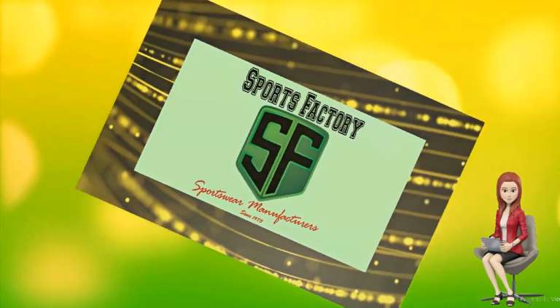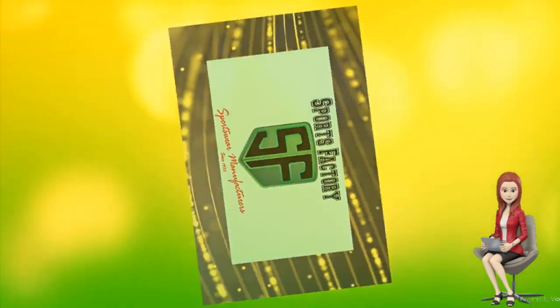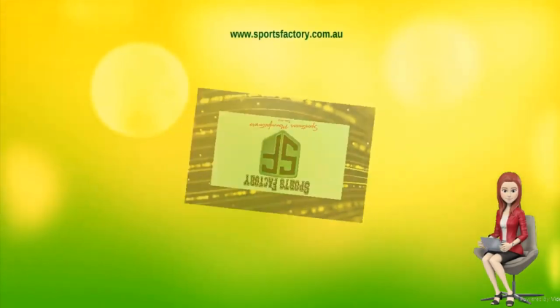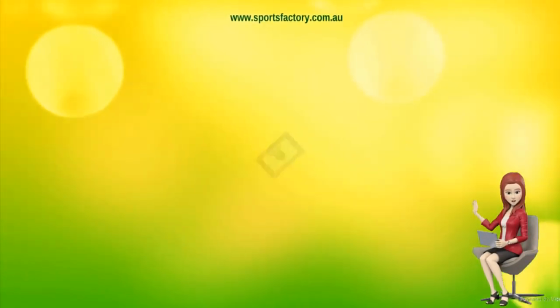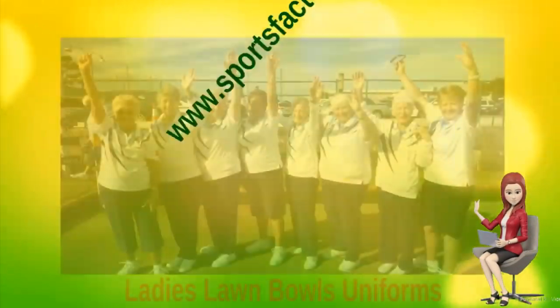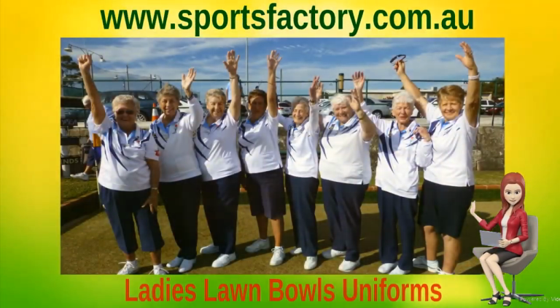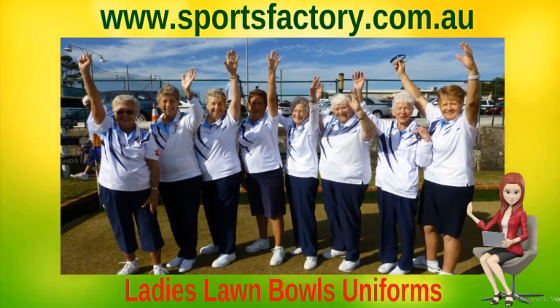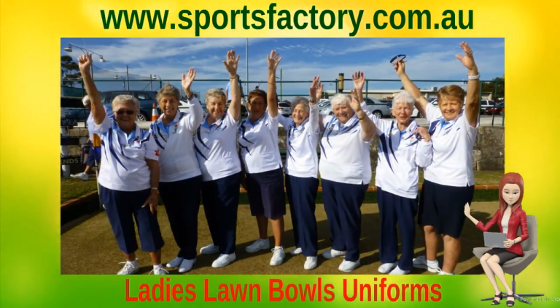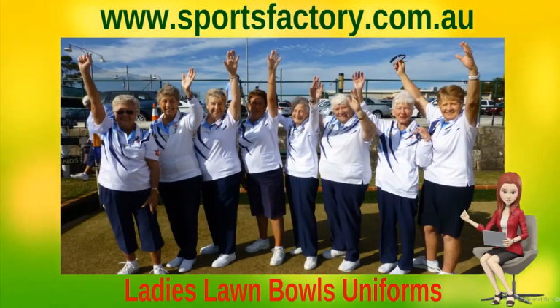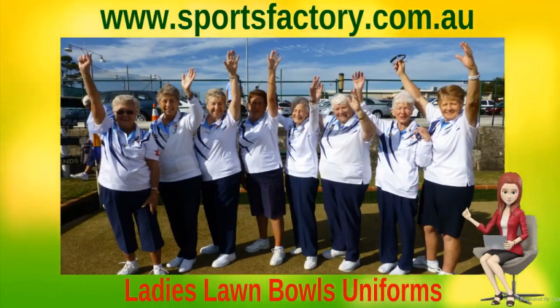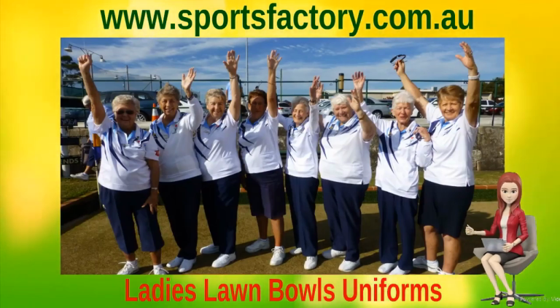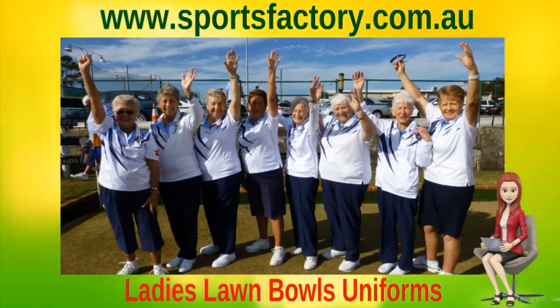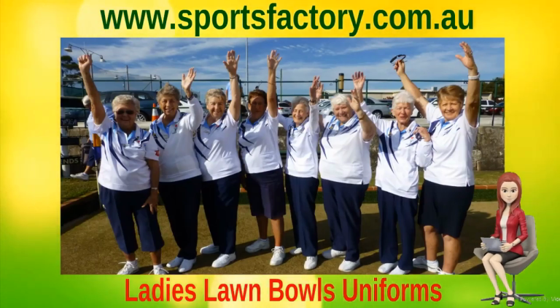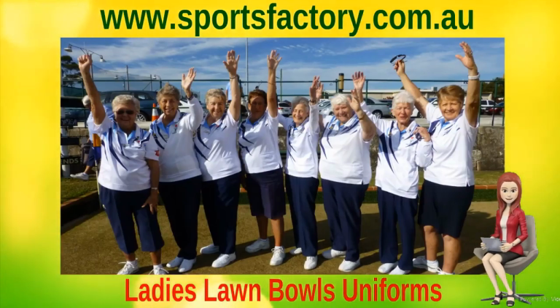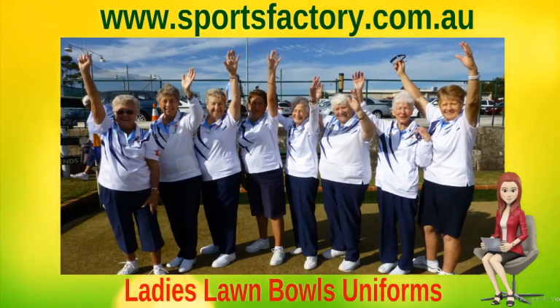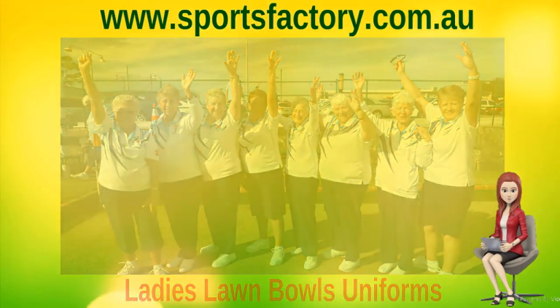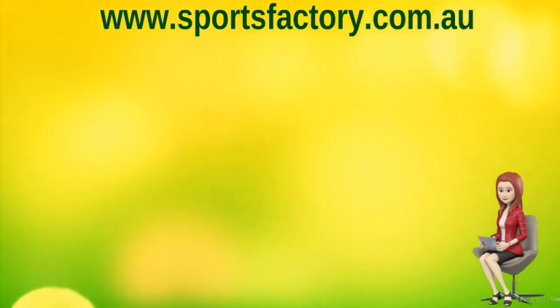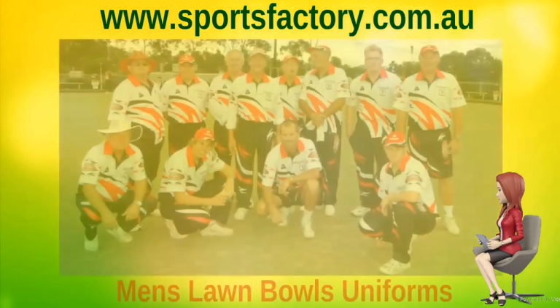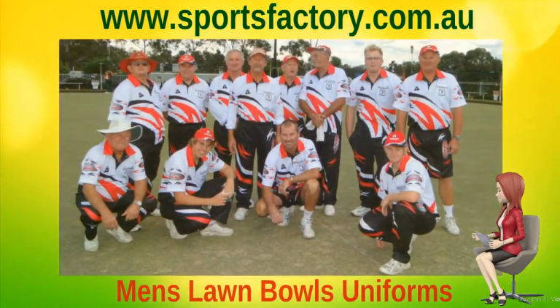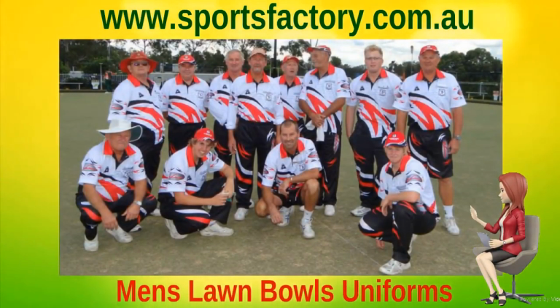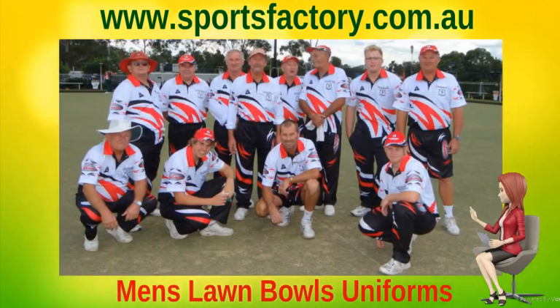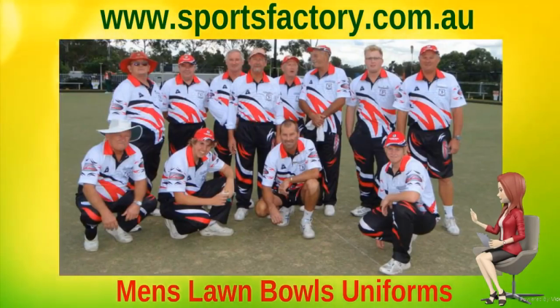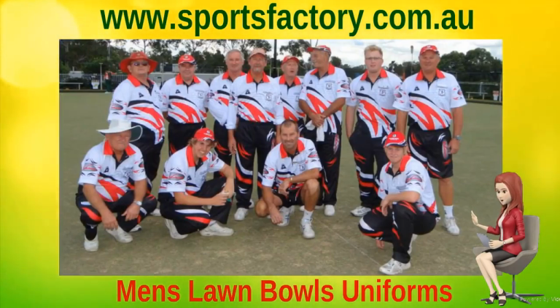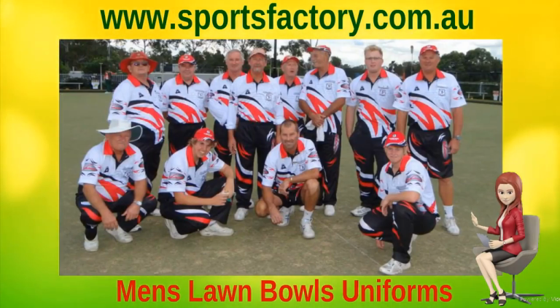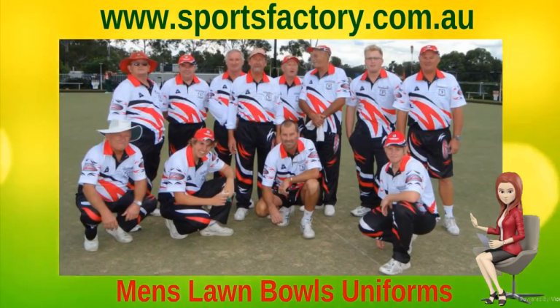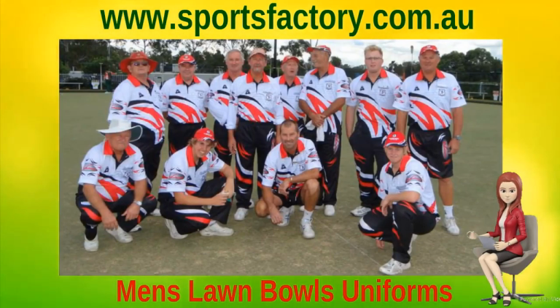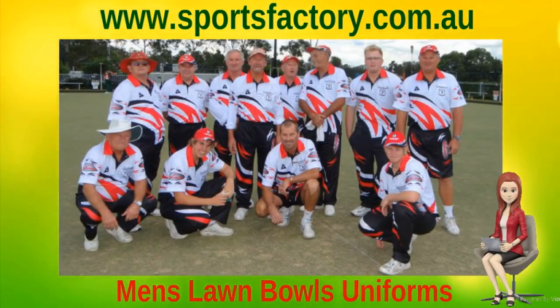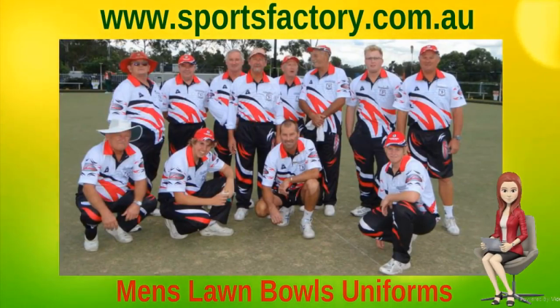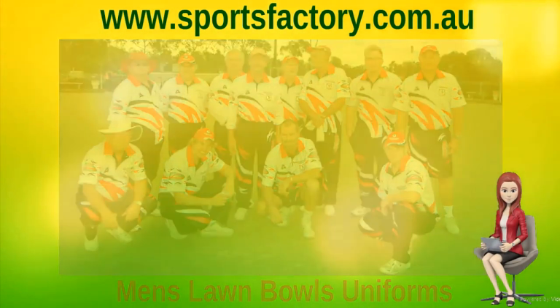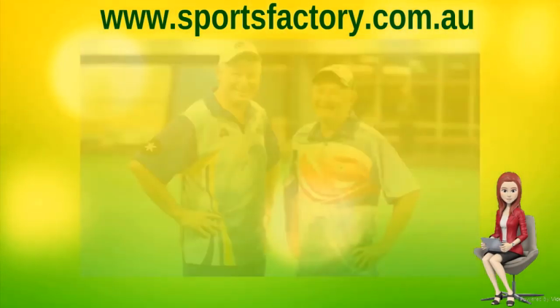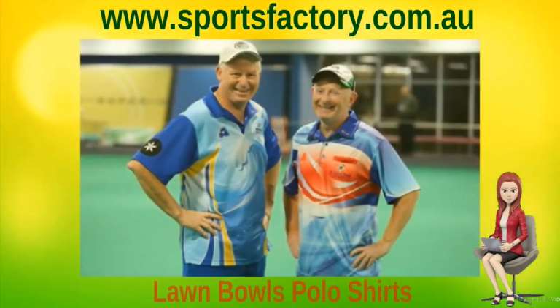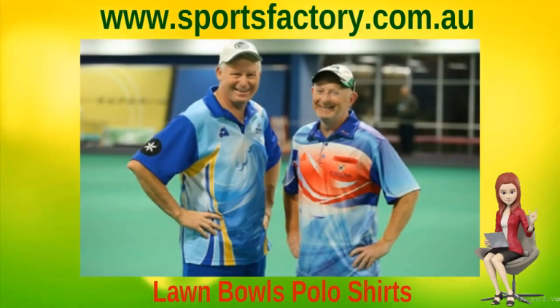All our Lawn Bowls polo shirts, shorts, trousers, vests, and jackets are 100% Australian-made. We only use the best sublimation printable fabrics available, so you get the most durable and comfortable fitting uniforms.